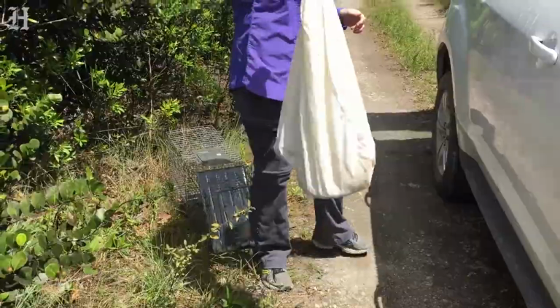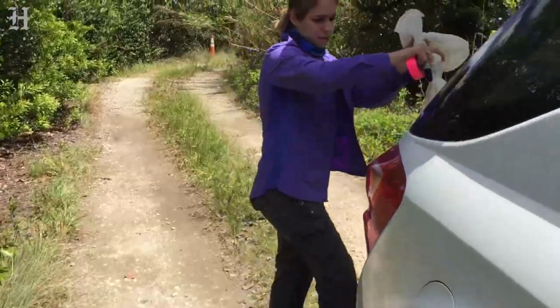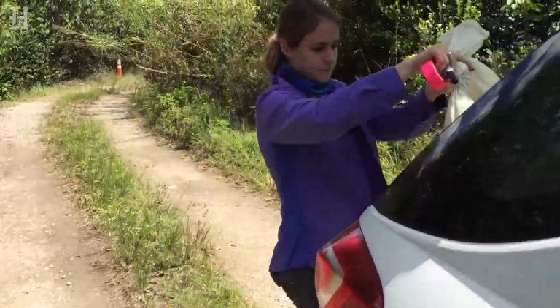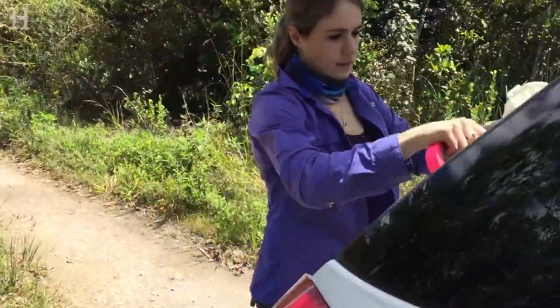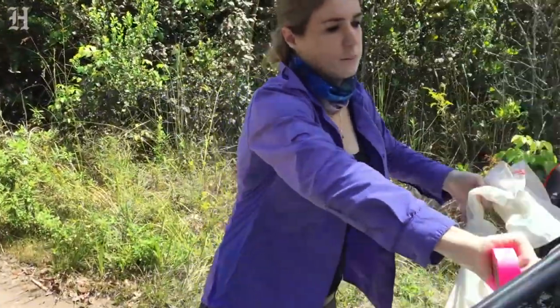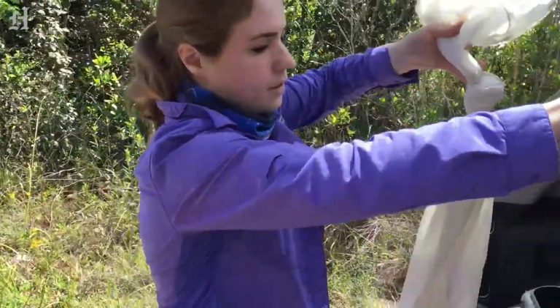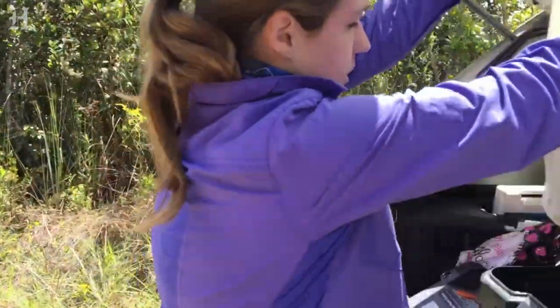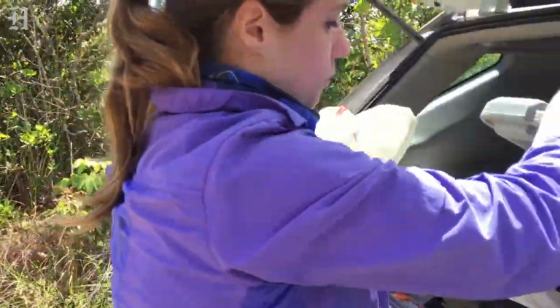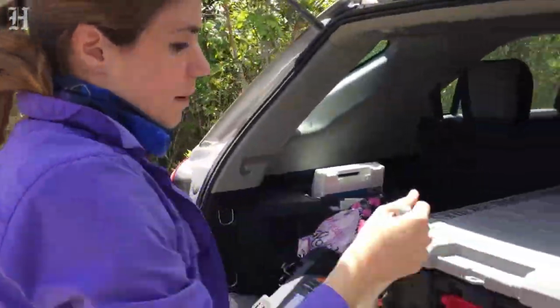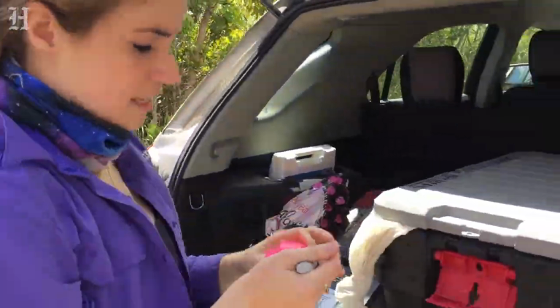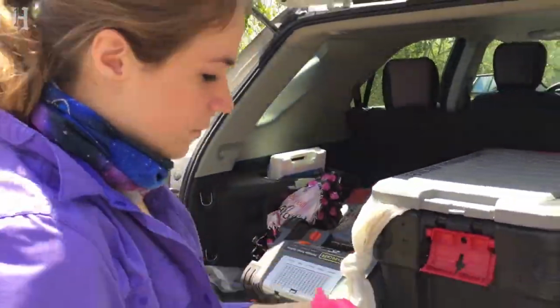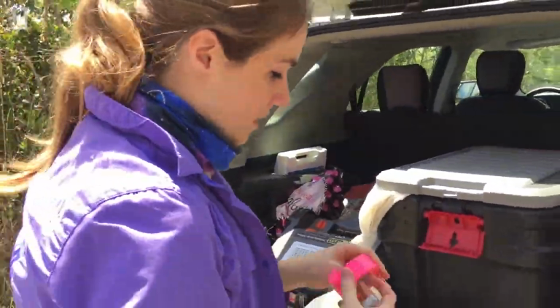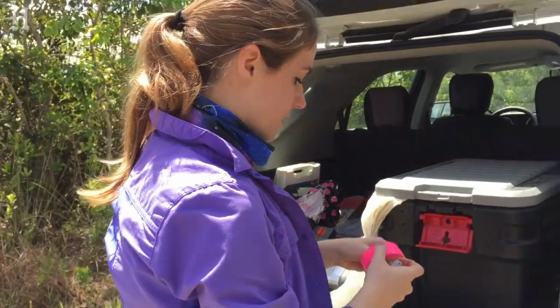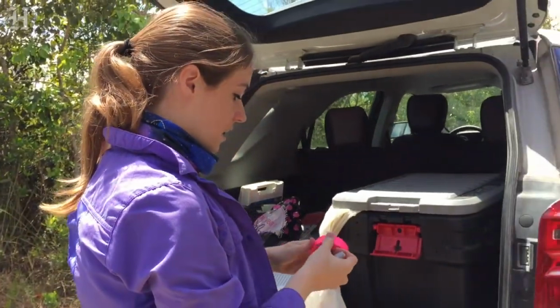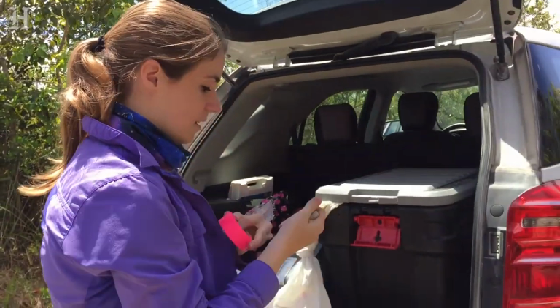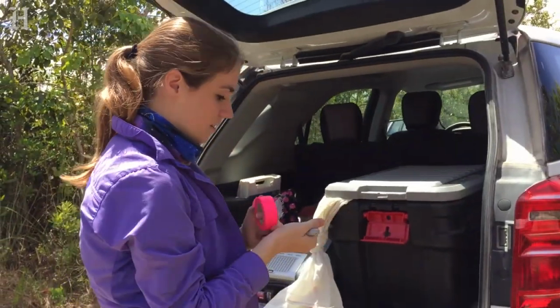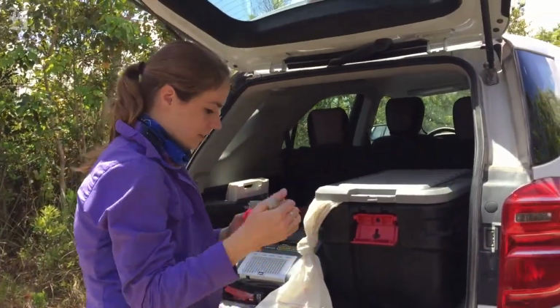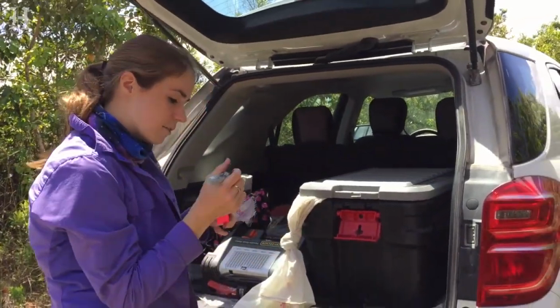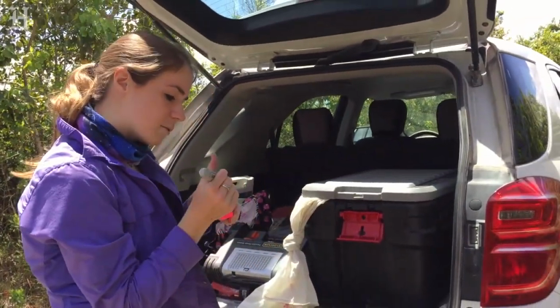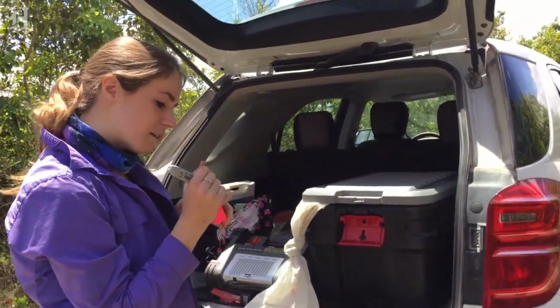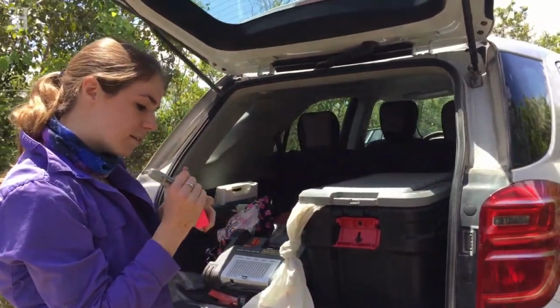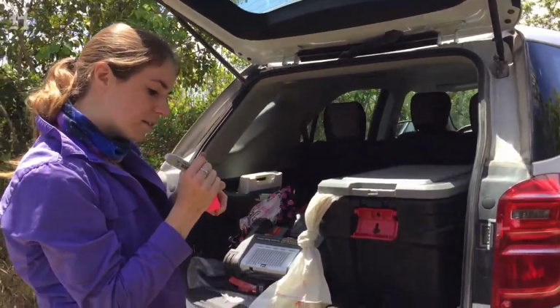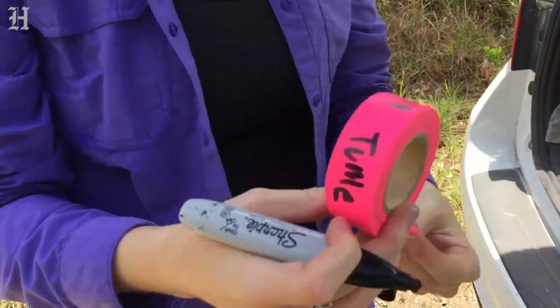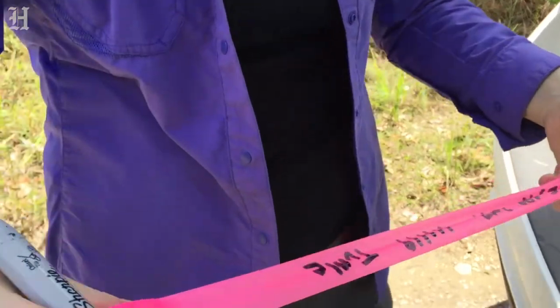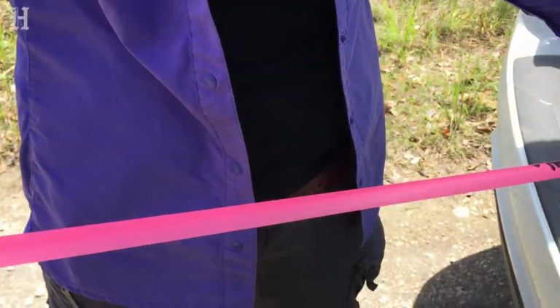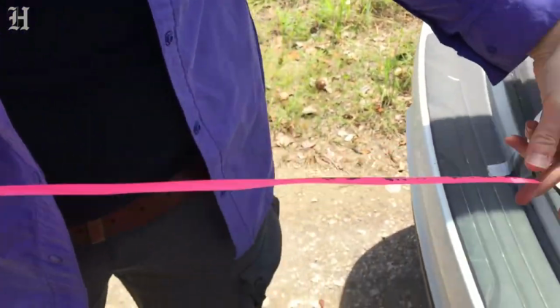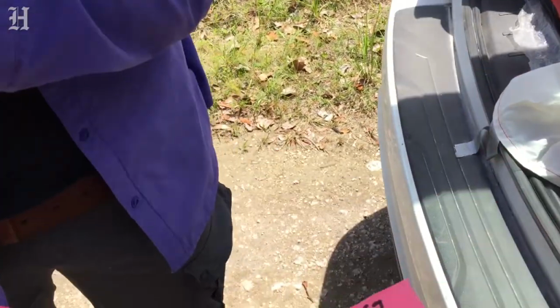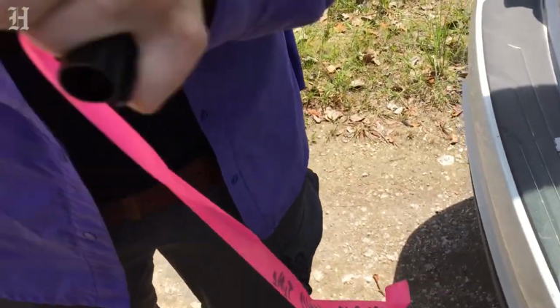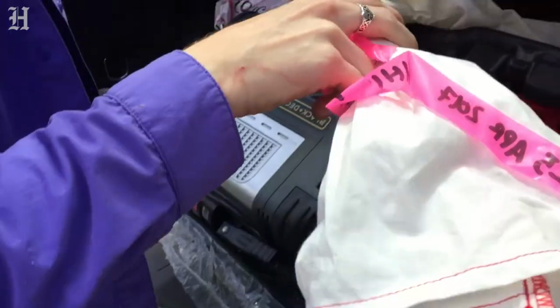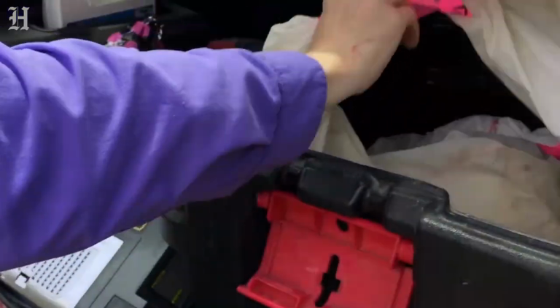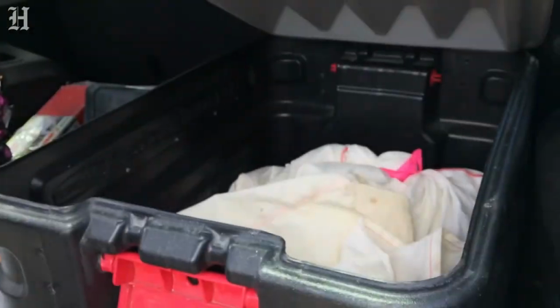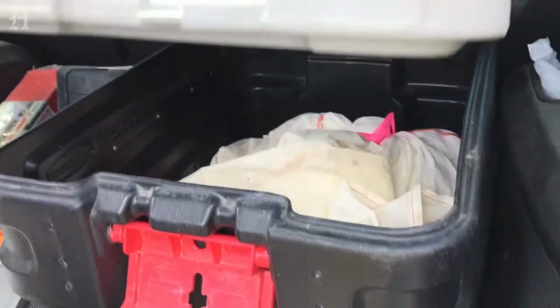We make sure to label which trap these guys came from and the date. Today's the 25th — in the bag.